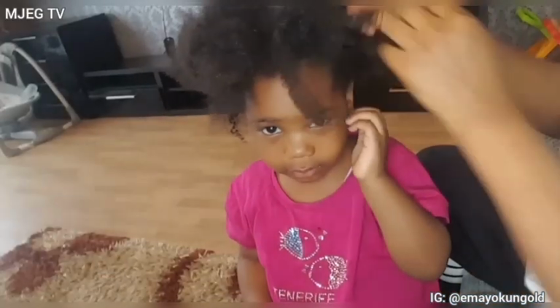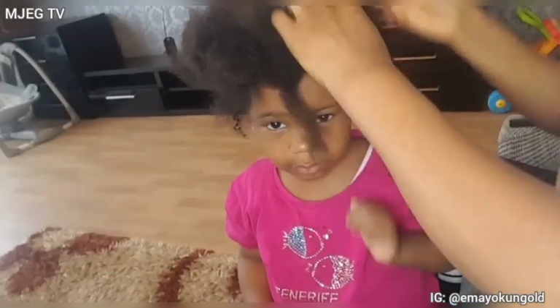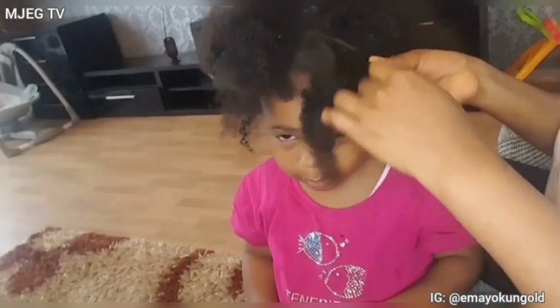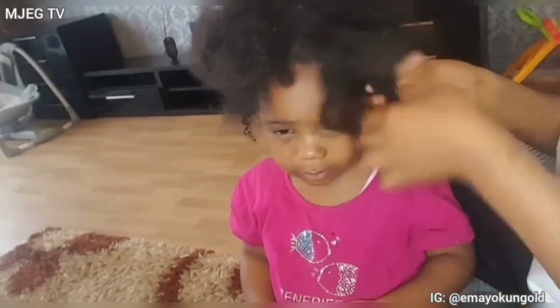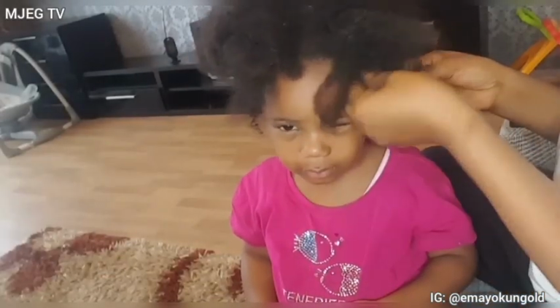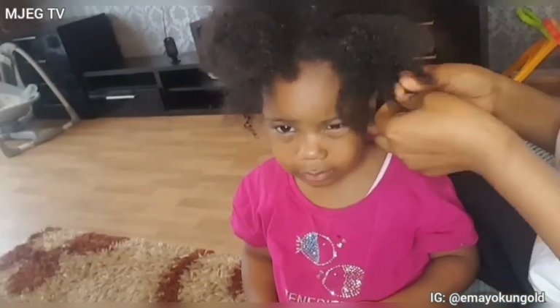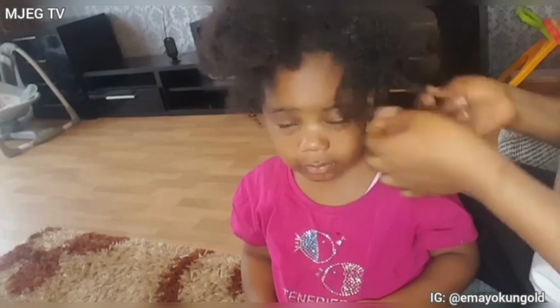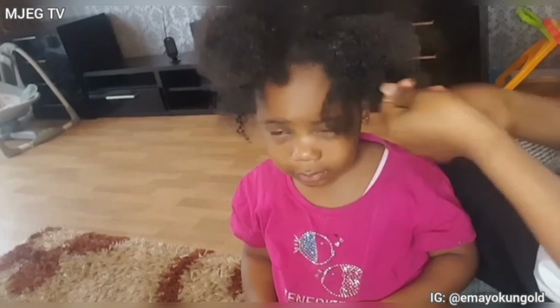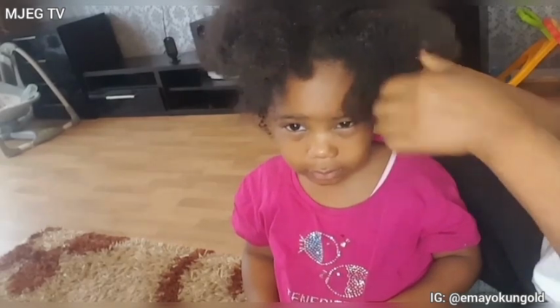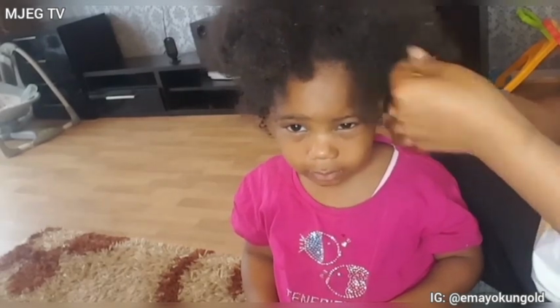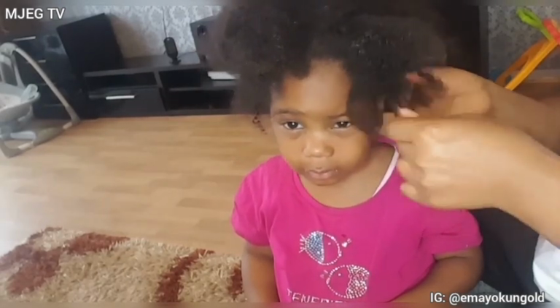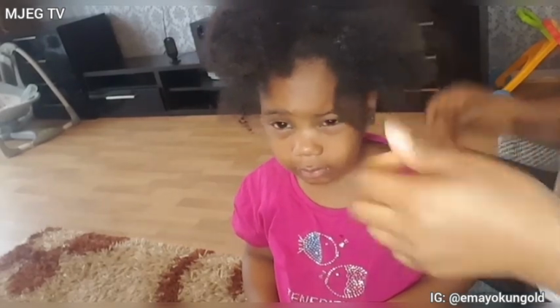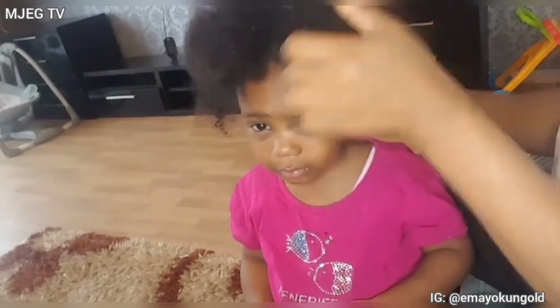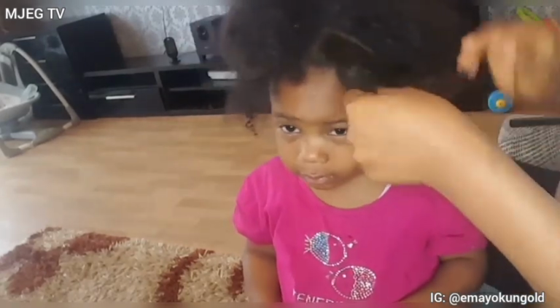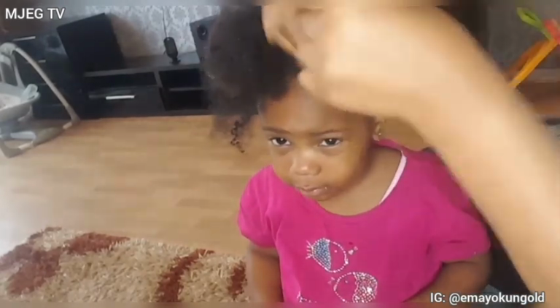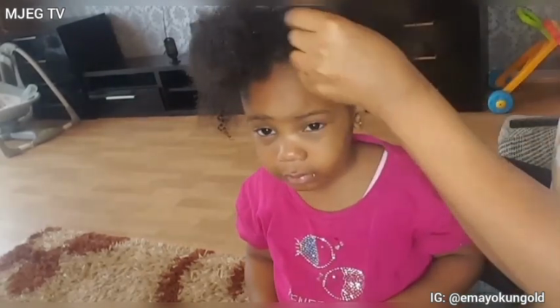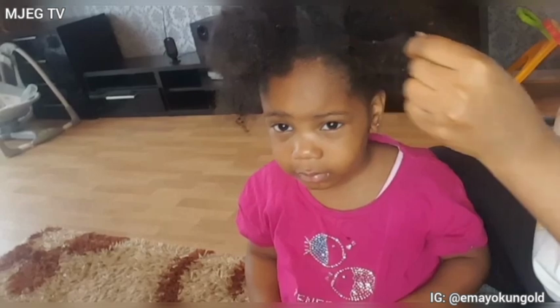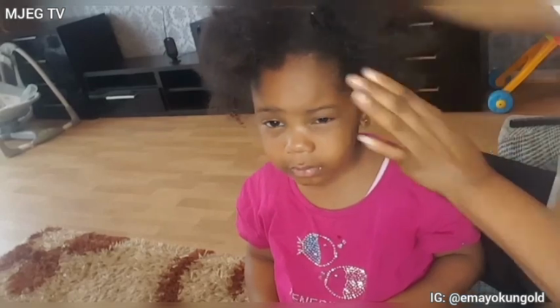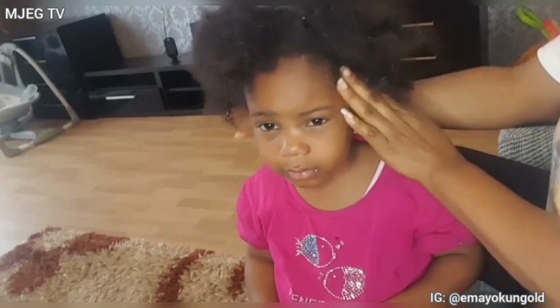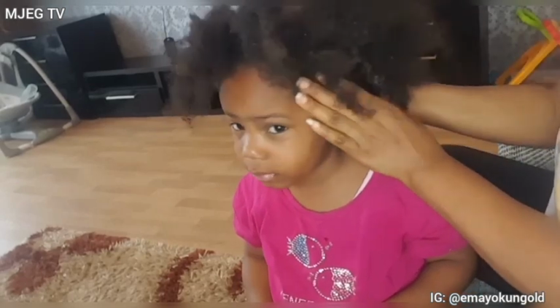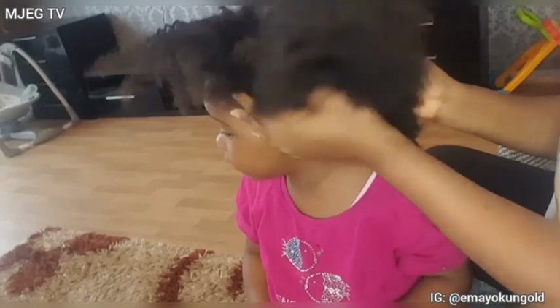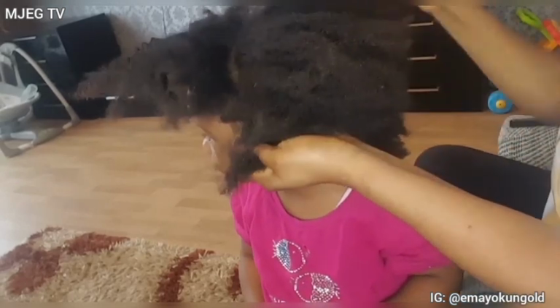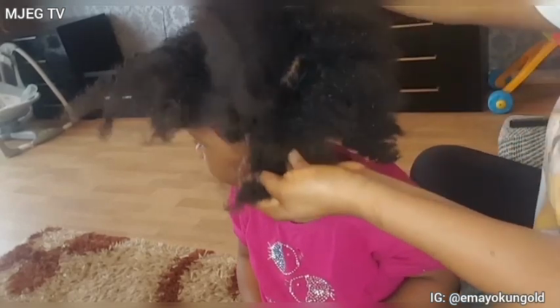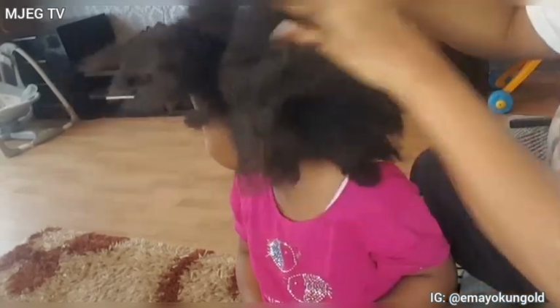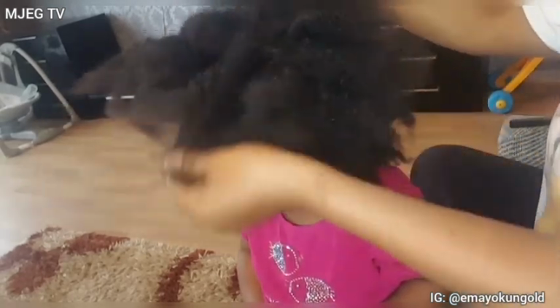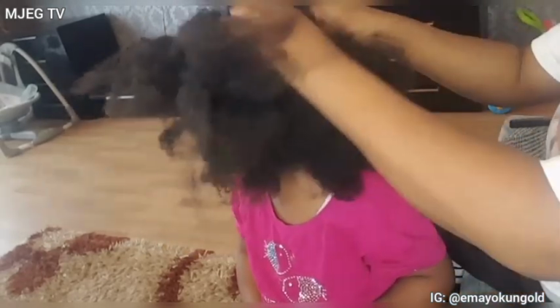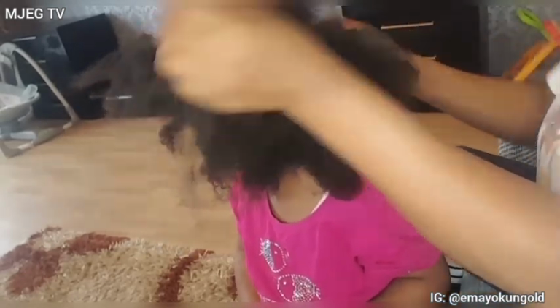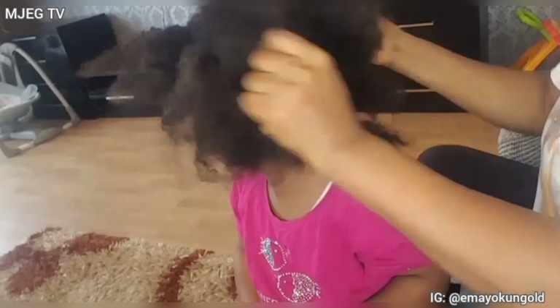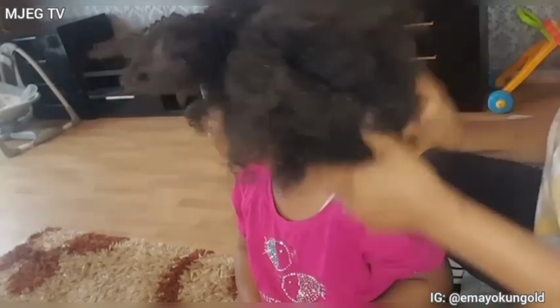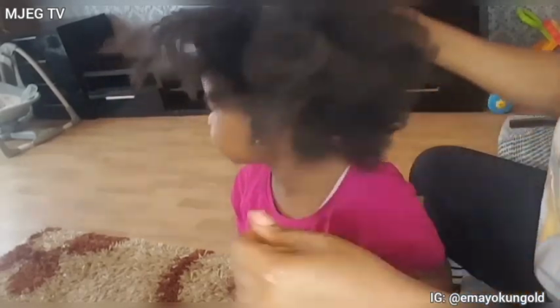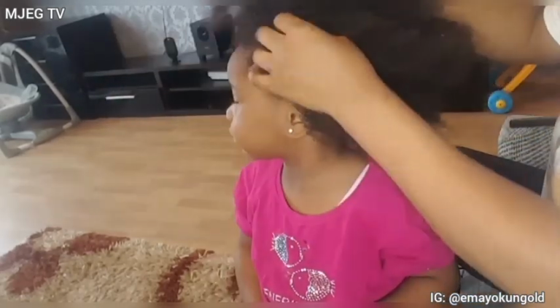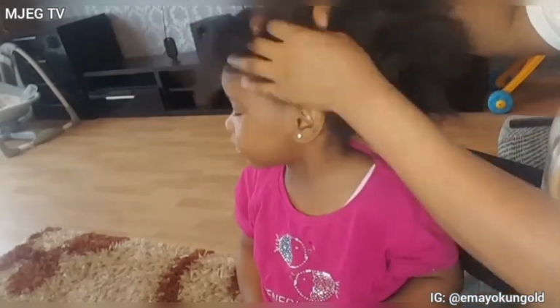So guys, I am done with the weaves. As you guys can see, I am detangling her hair with my hands. I need to detangle her hair for easy passage whenever I'm washing it, so I detangle her hair first with my hands.